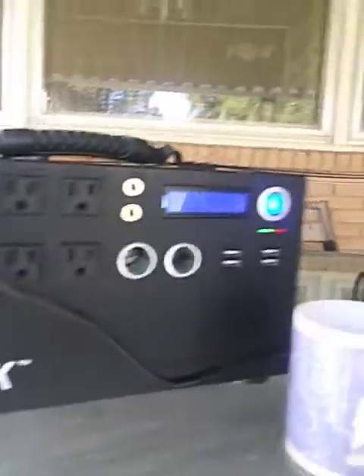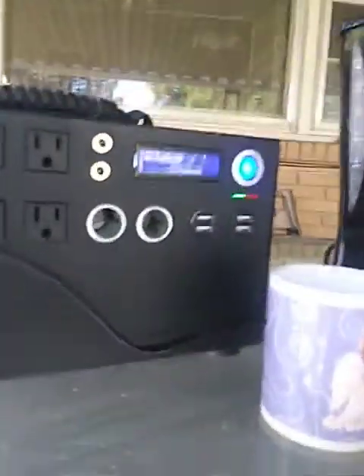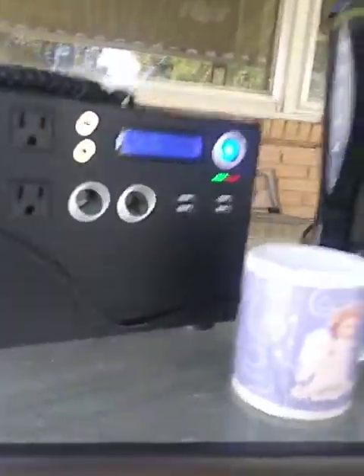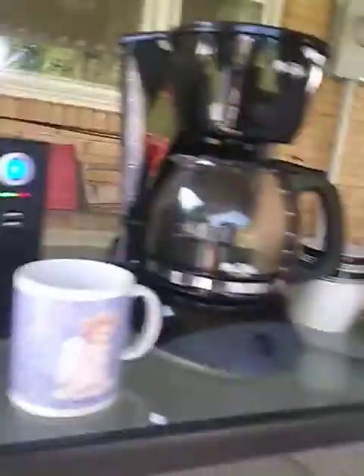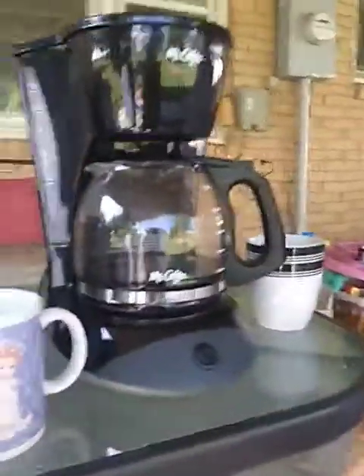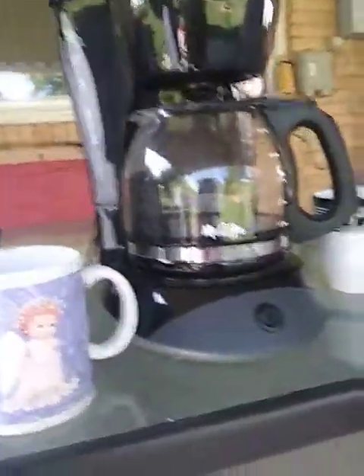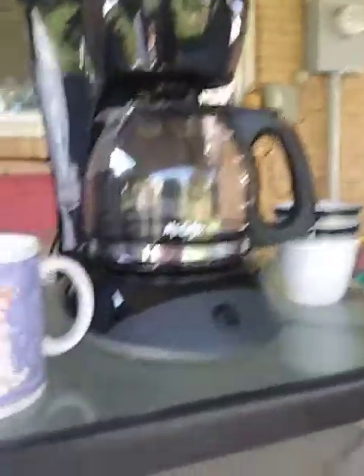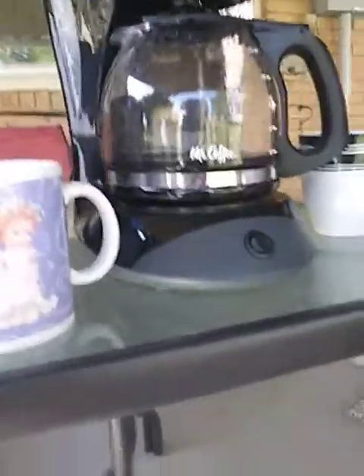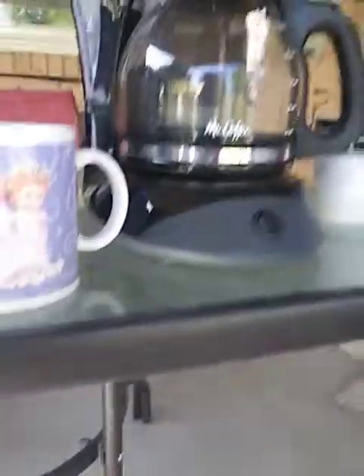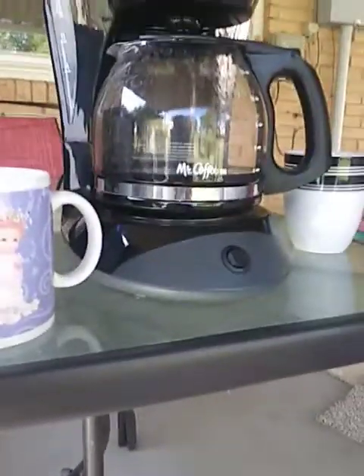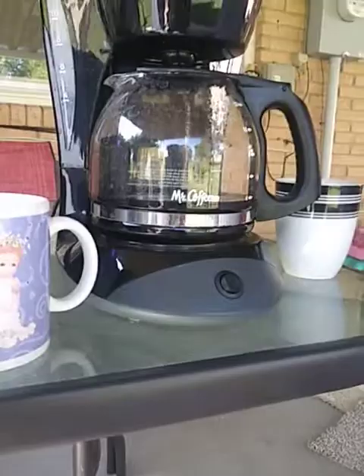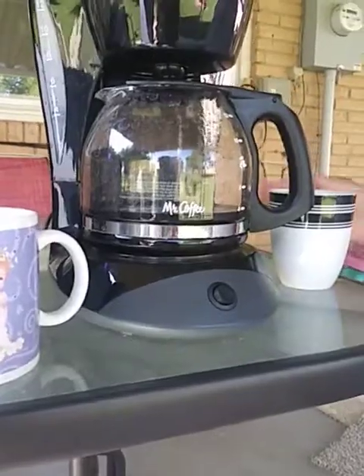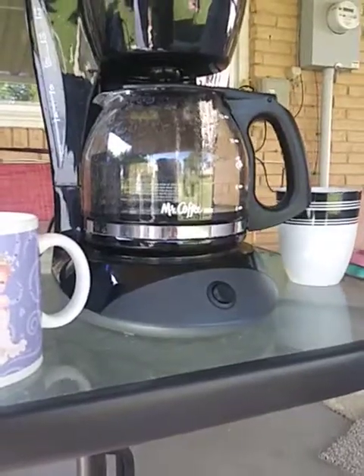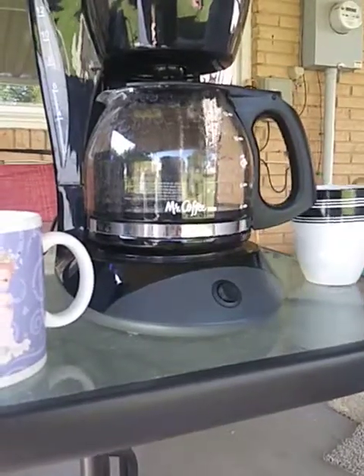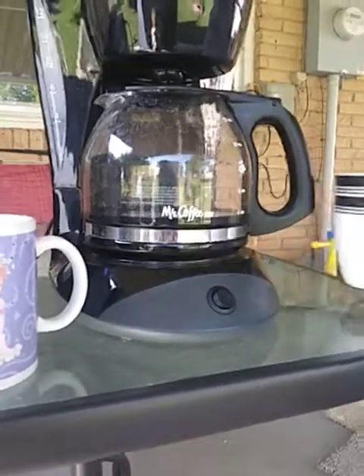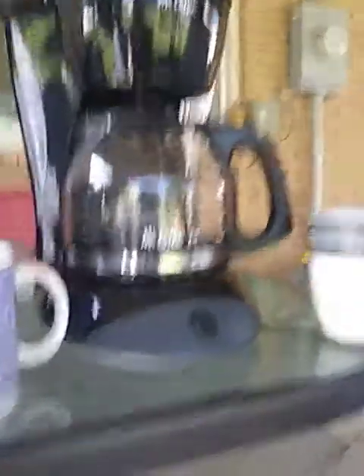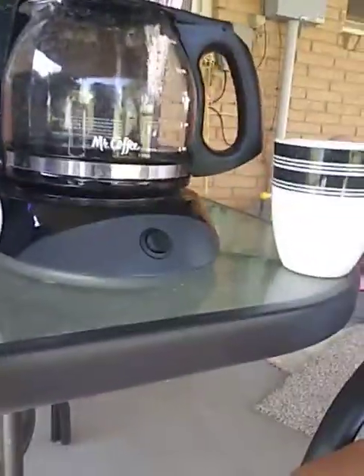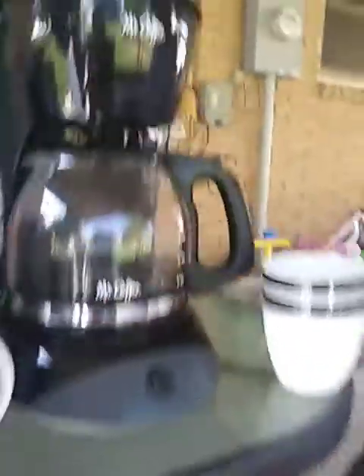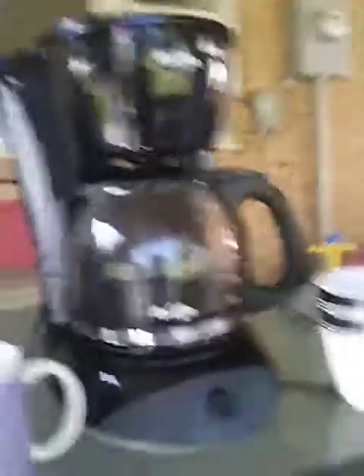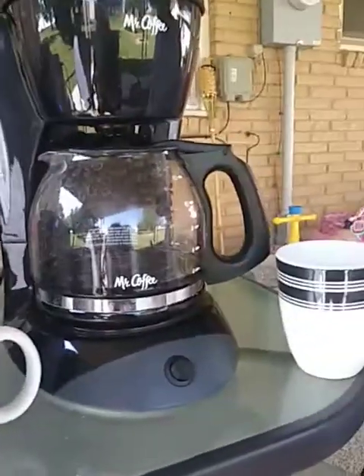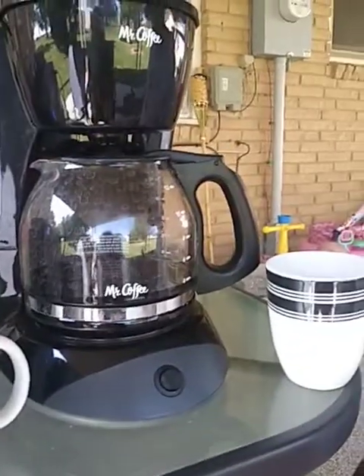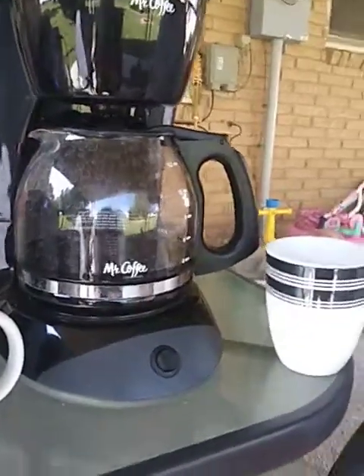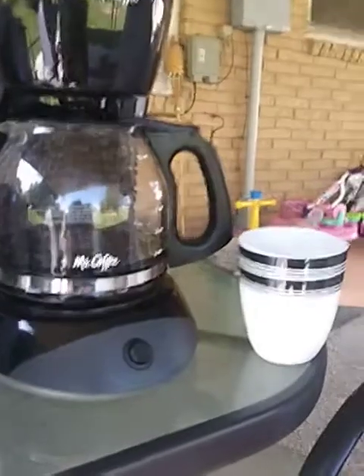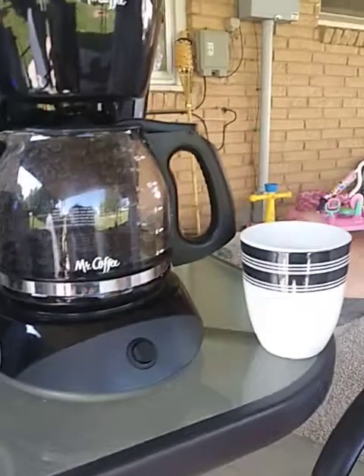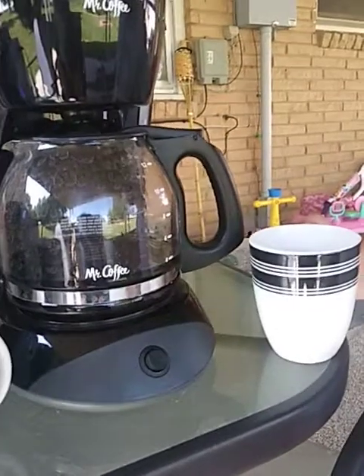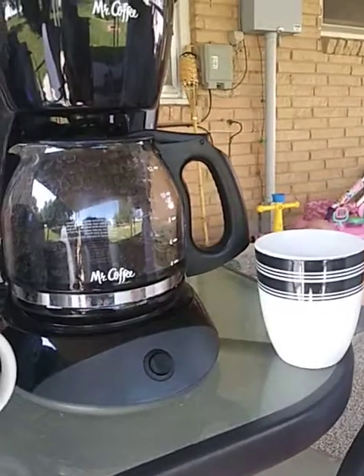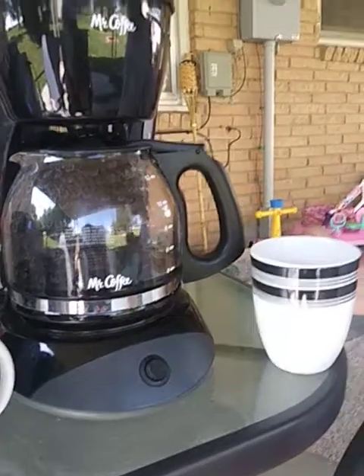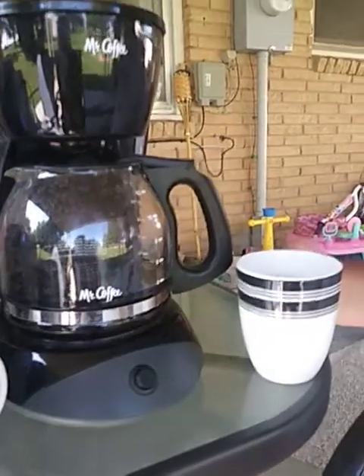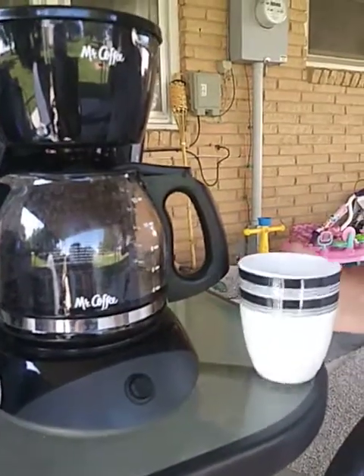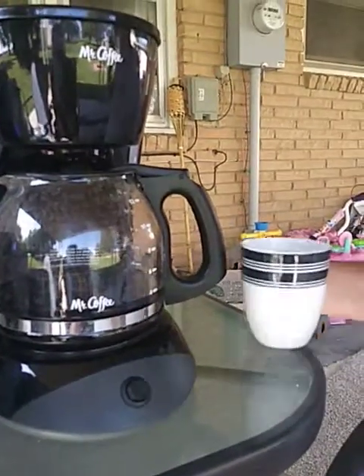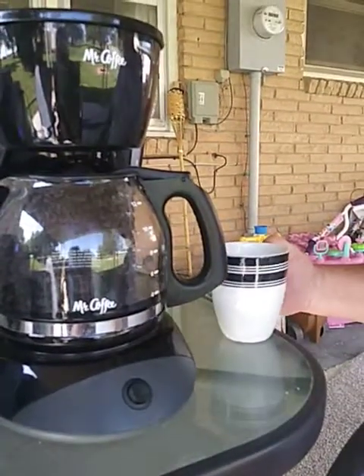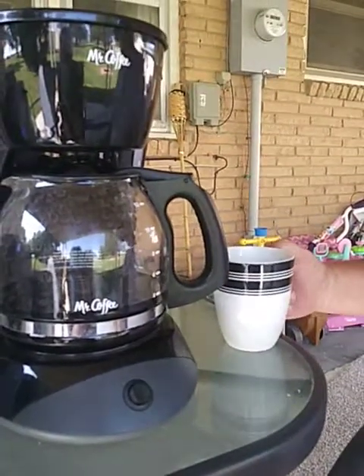We're outside of my house right now in order to demonstrate that if you're ever out in the middle of nowhere and you want to make coffee where there's no power, you can make coffee with your Kodiak.